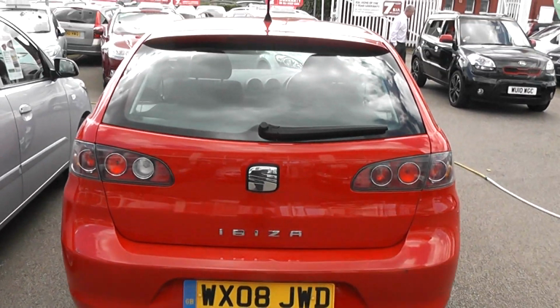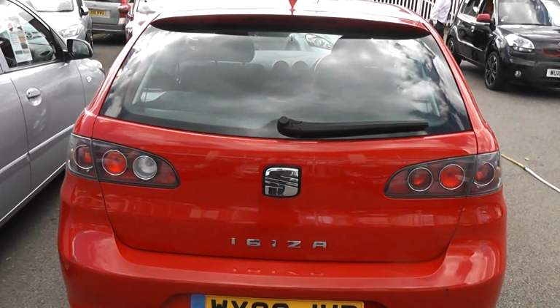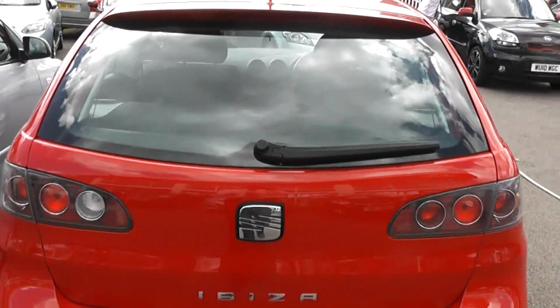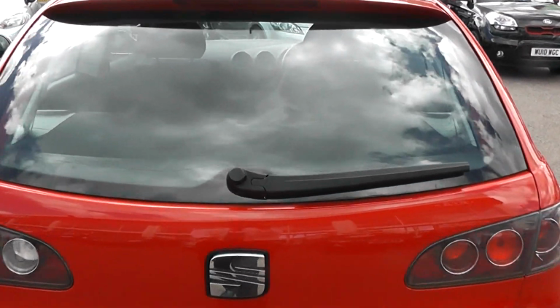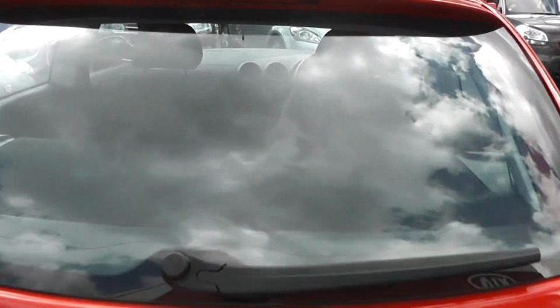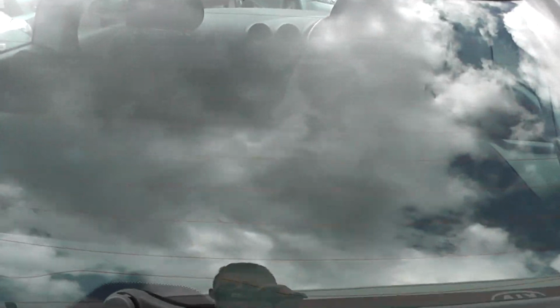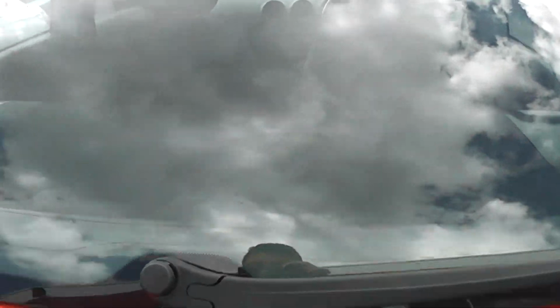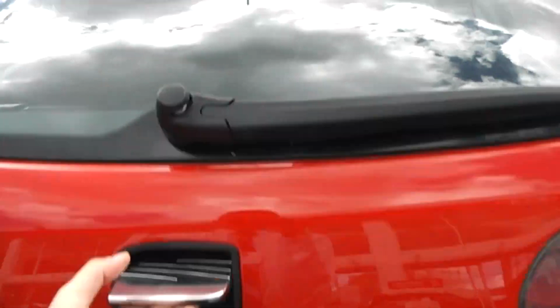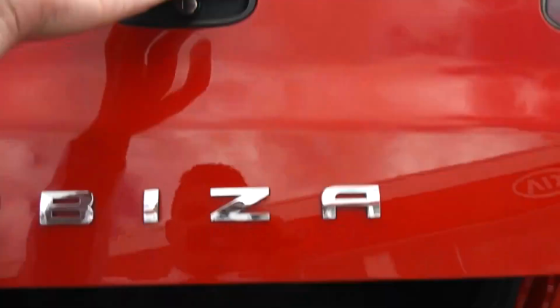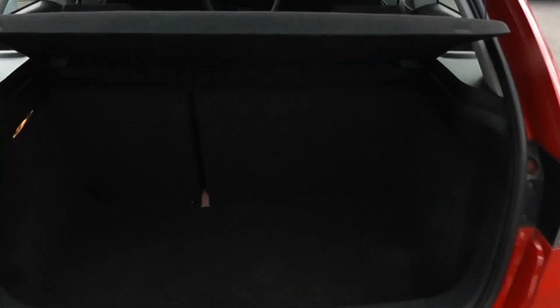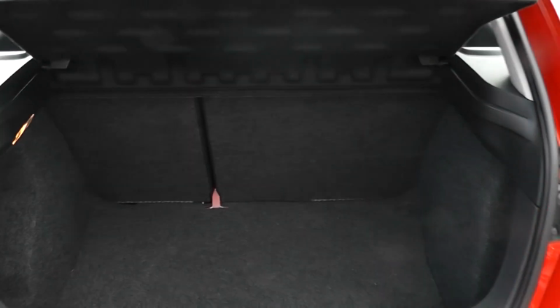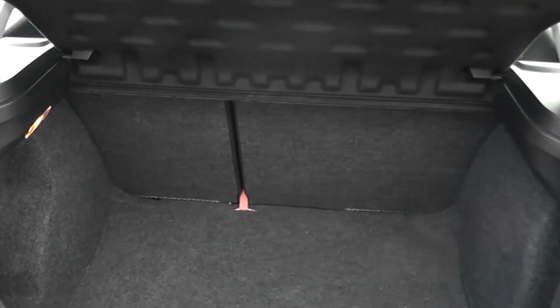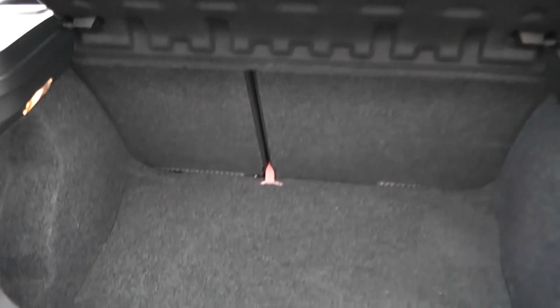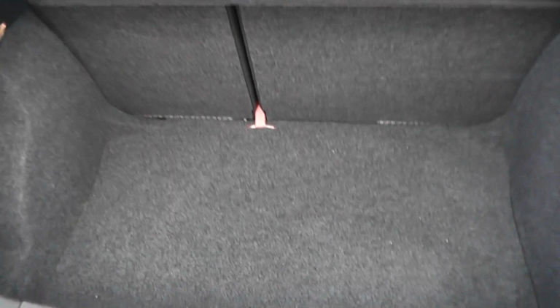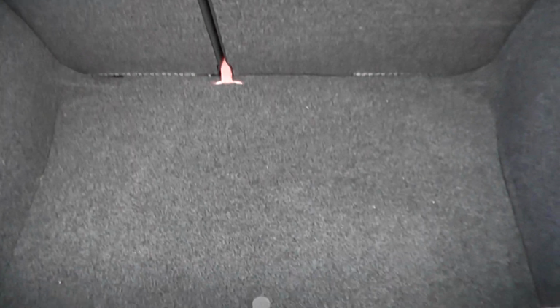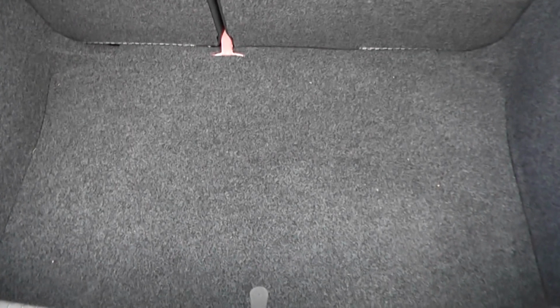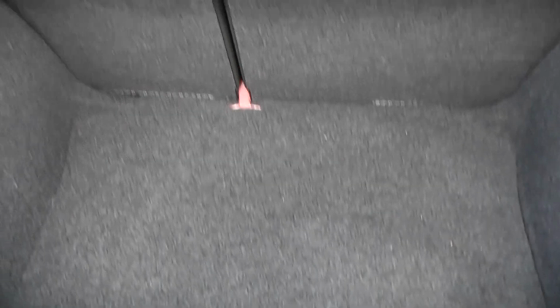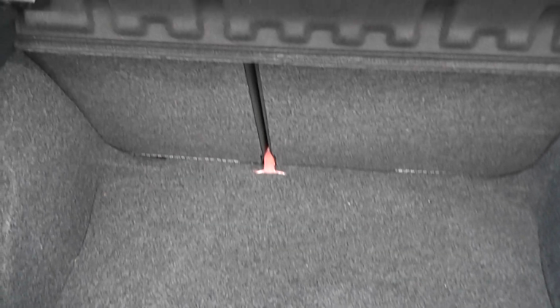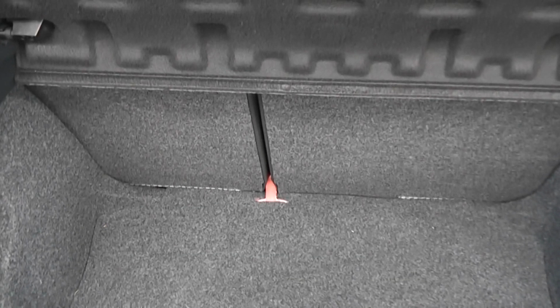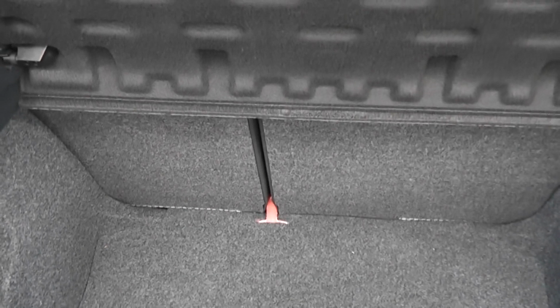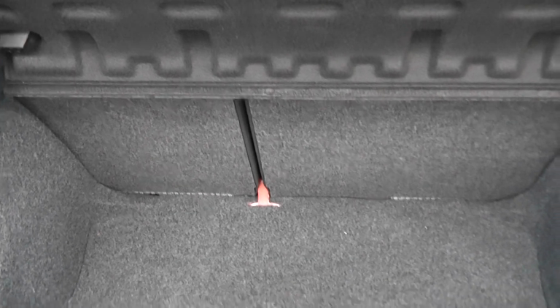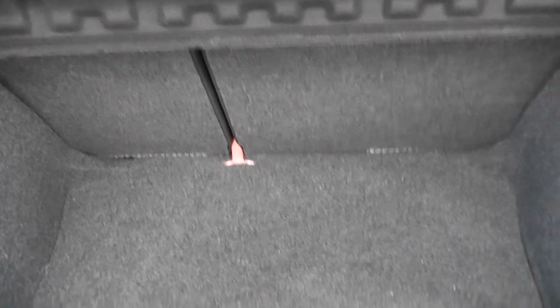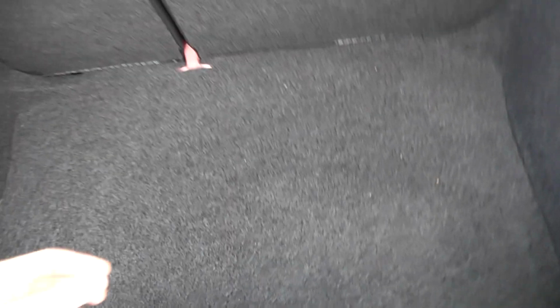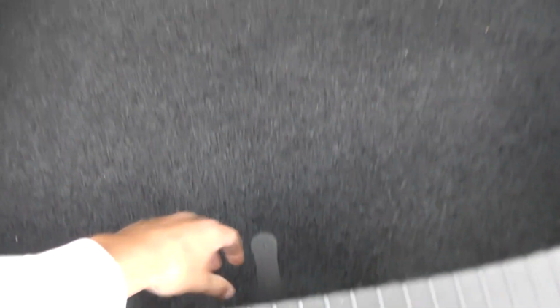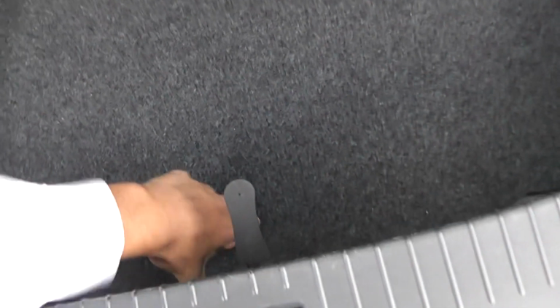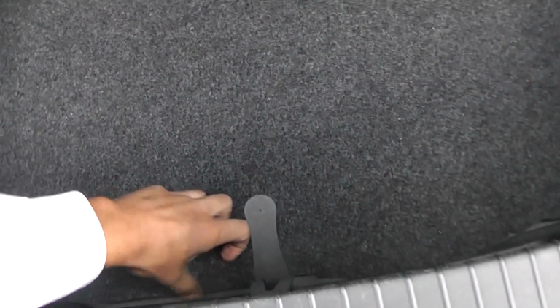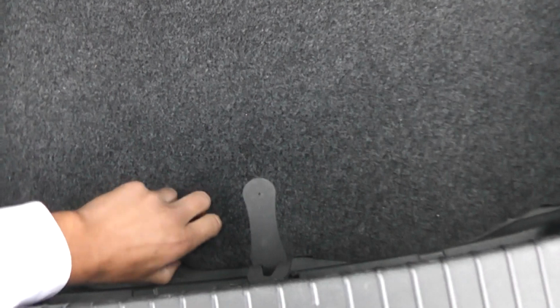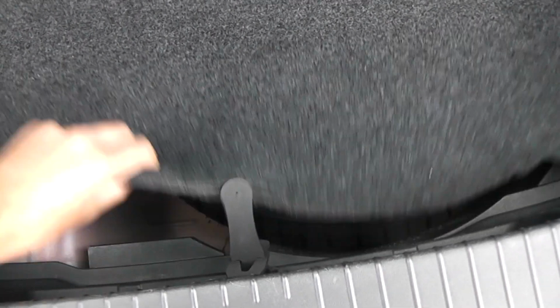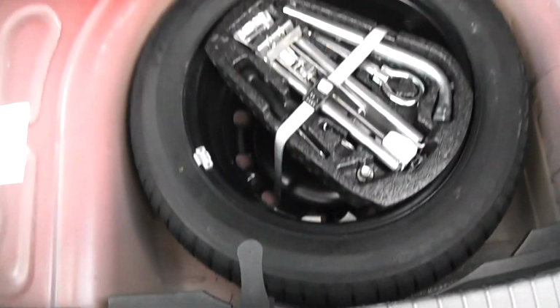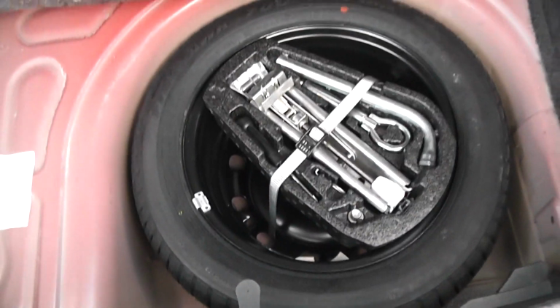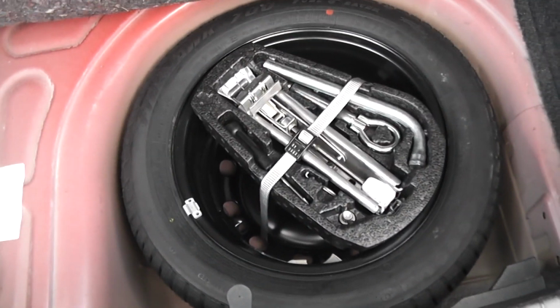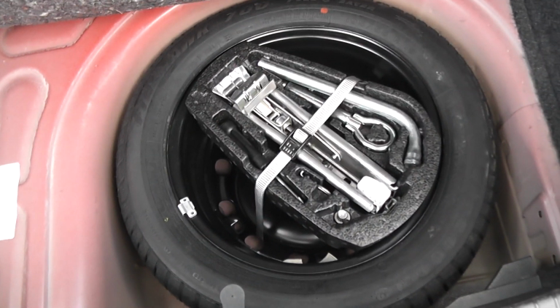If I take a look in the boot, I'll be able to show you there's a very large boot space with 60-40 split-fold rear seats, so you can make more space if you wish. And underneath, you also have a spare wheel complete with jack.